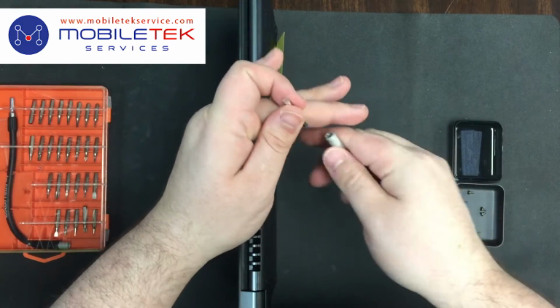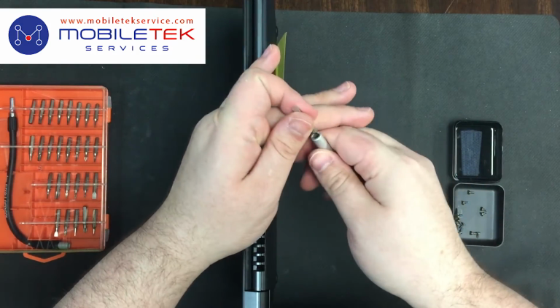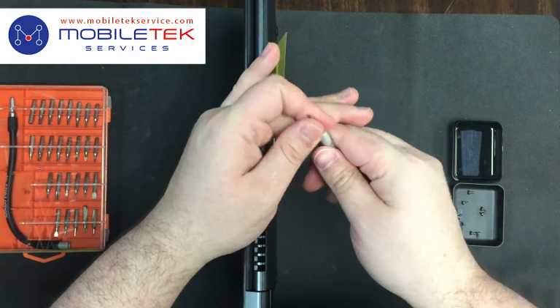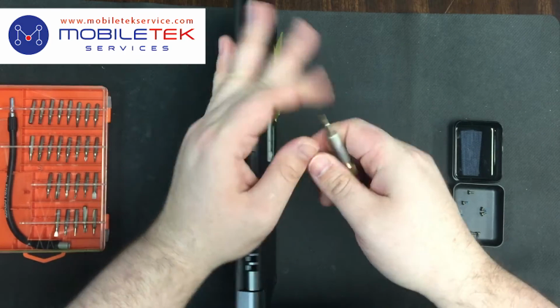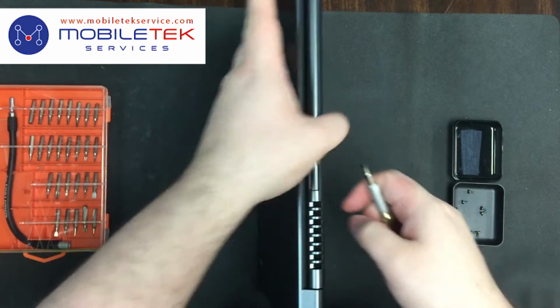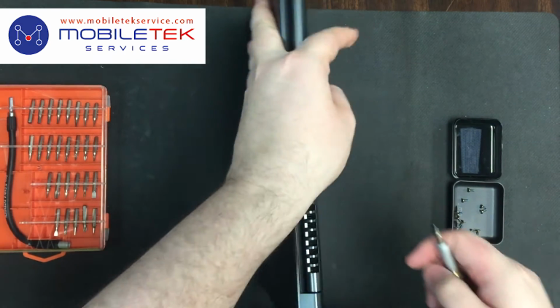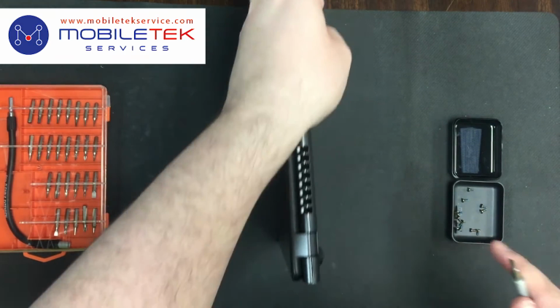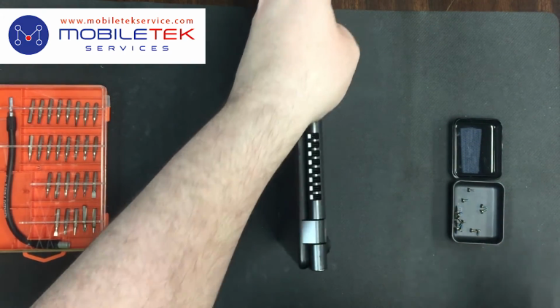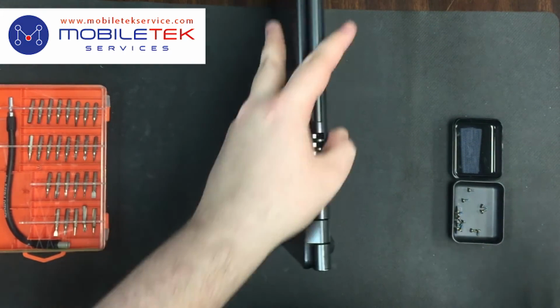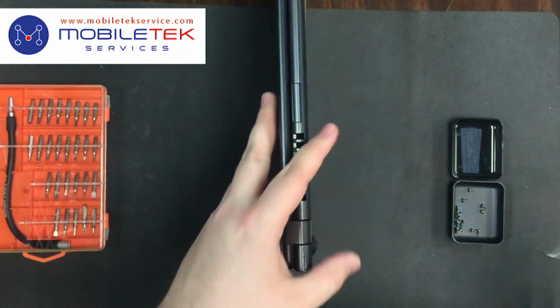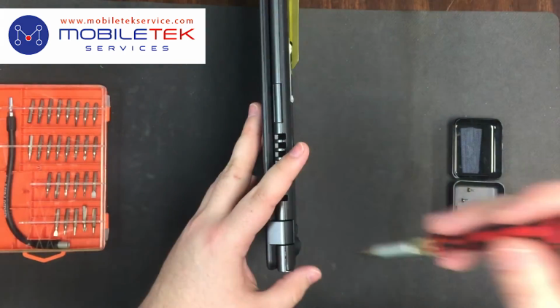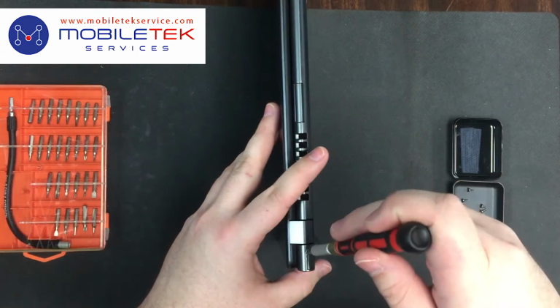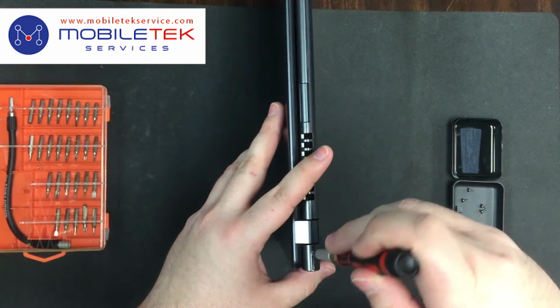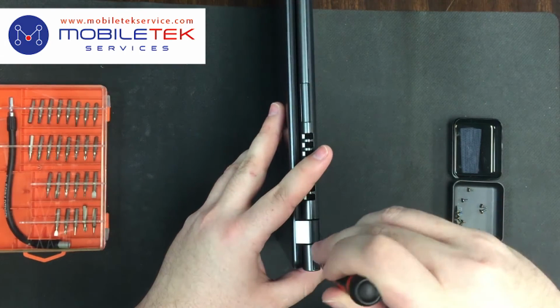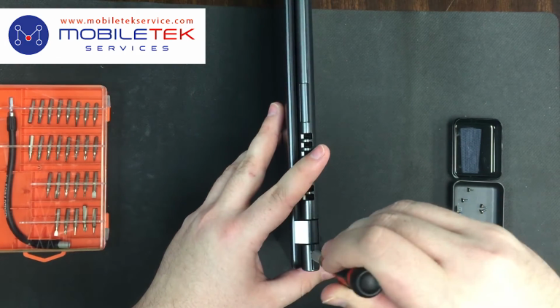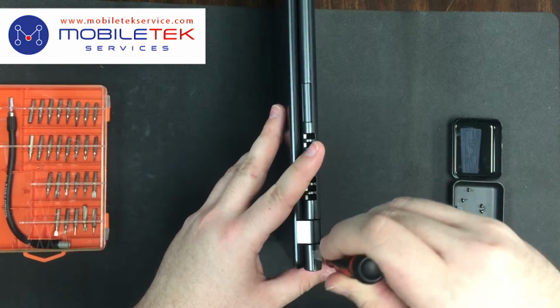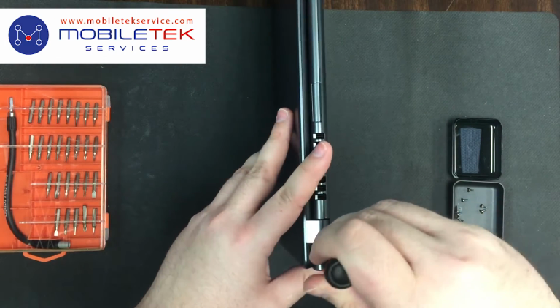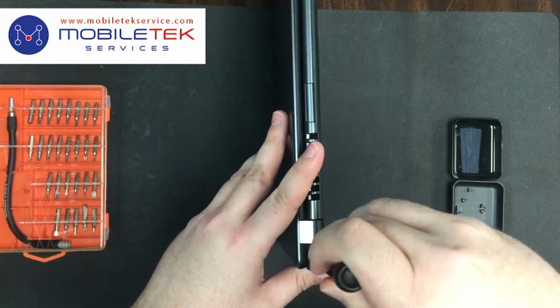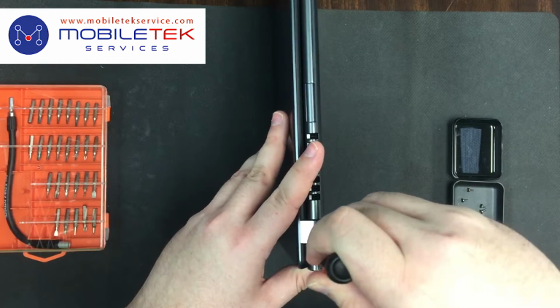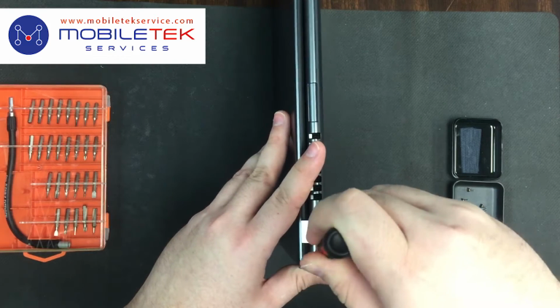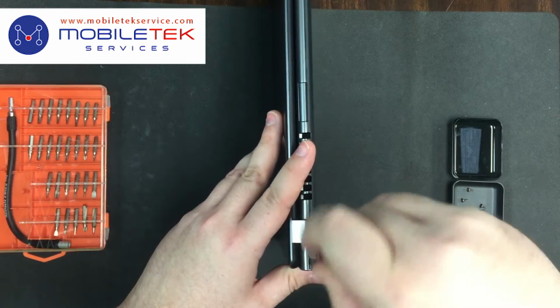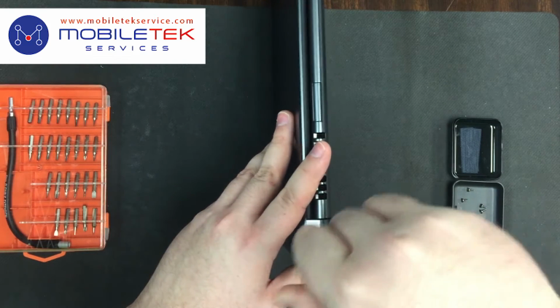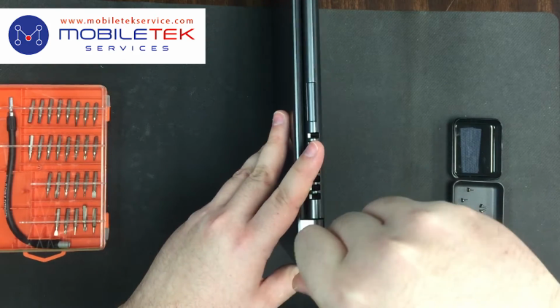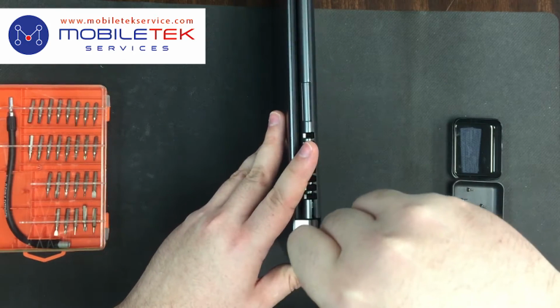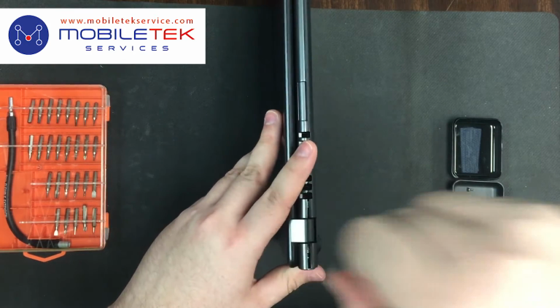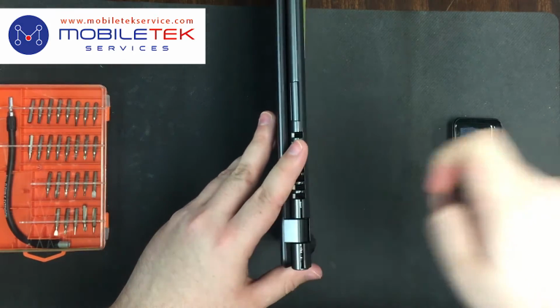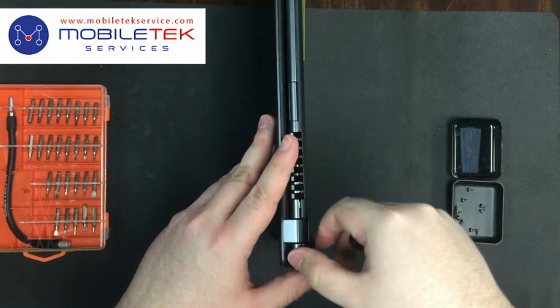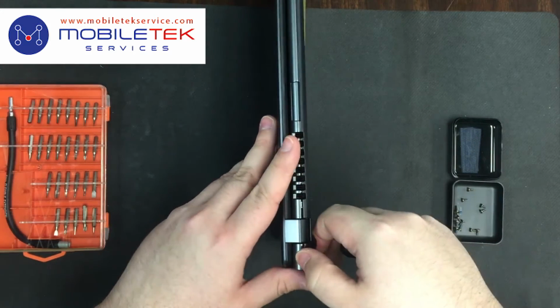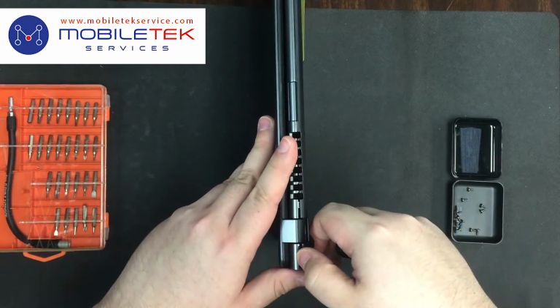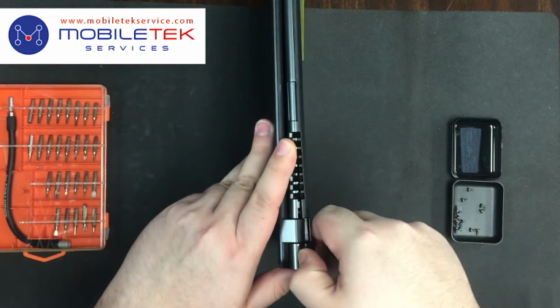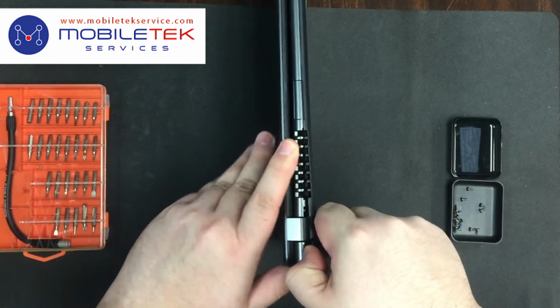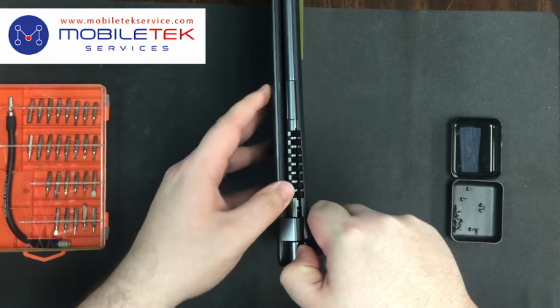After all the screws have been removed, it's time to carefully peel off the bottom cover. I find it easiest to start near the hinges. Be careful not to scratch or gouge the plastic while doing this, and peel back very slowly.